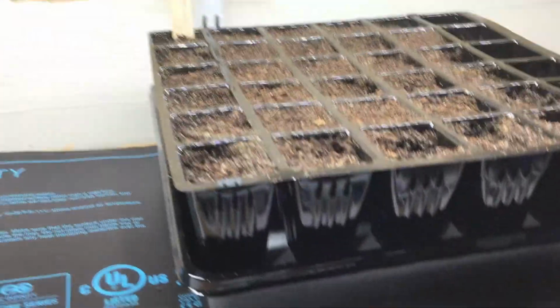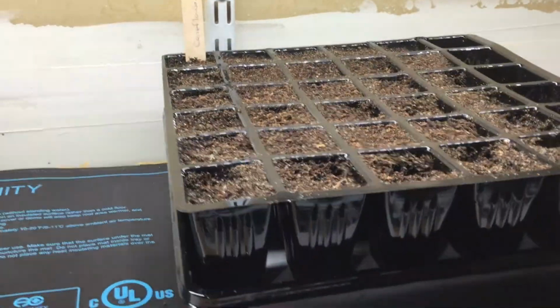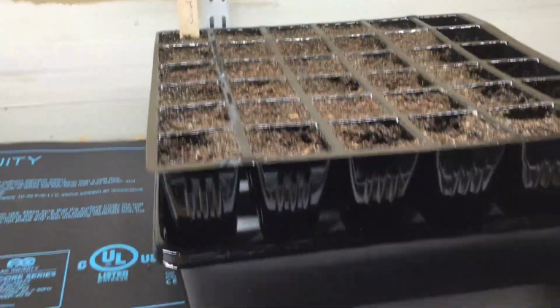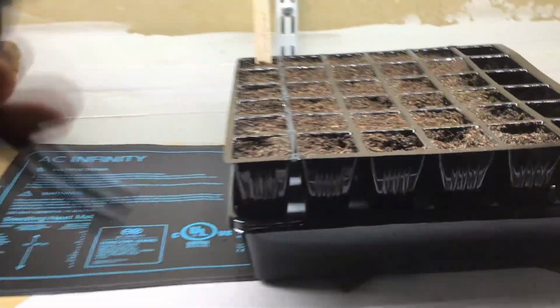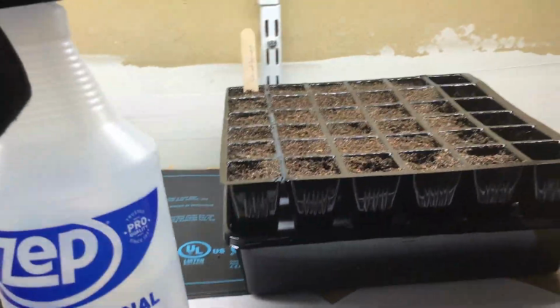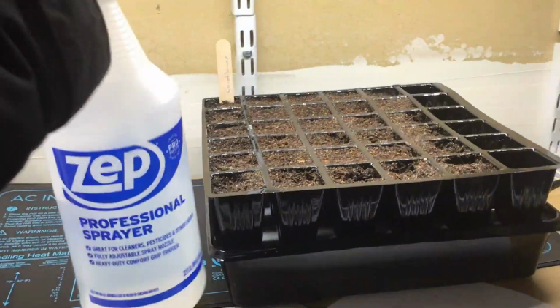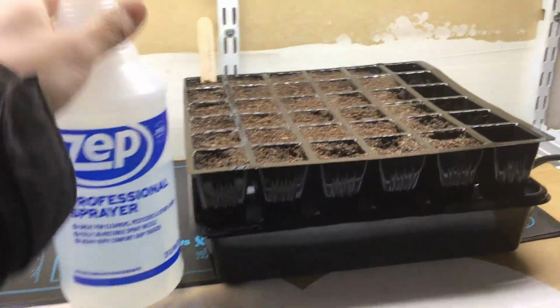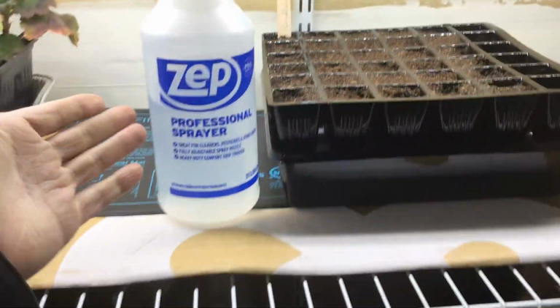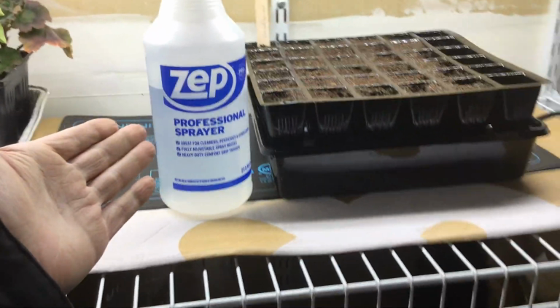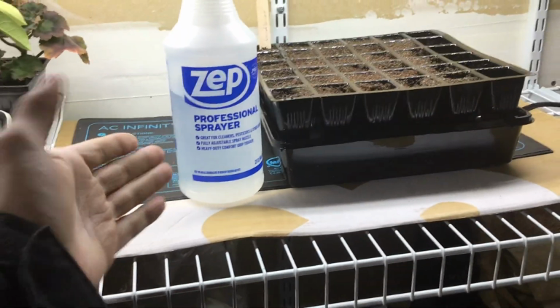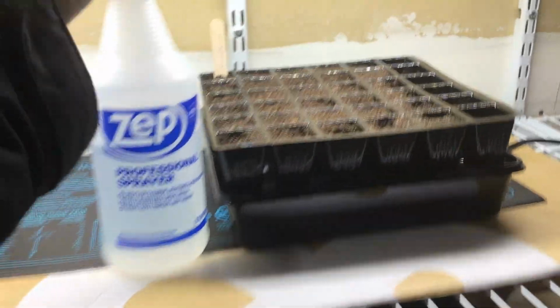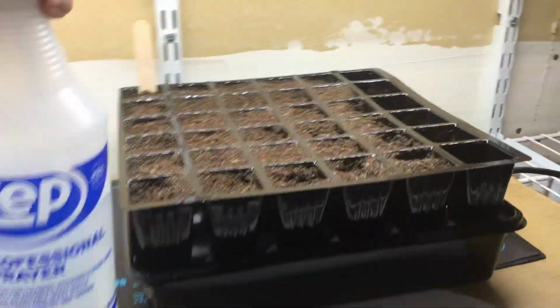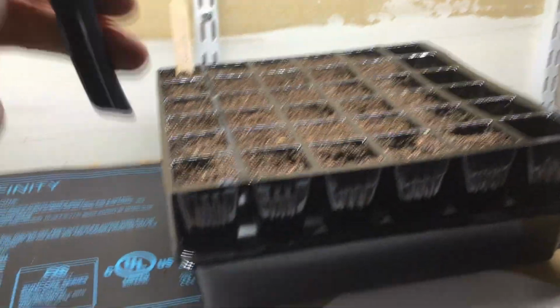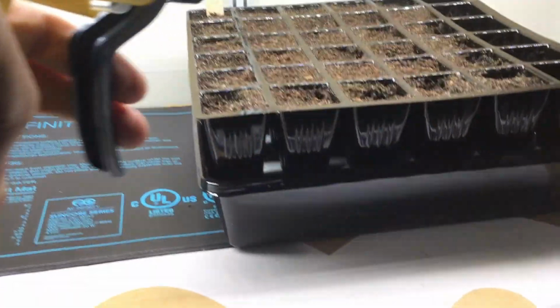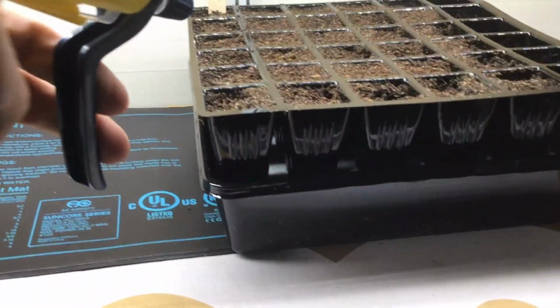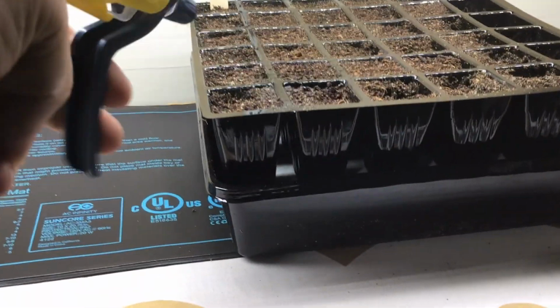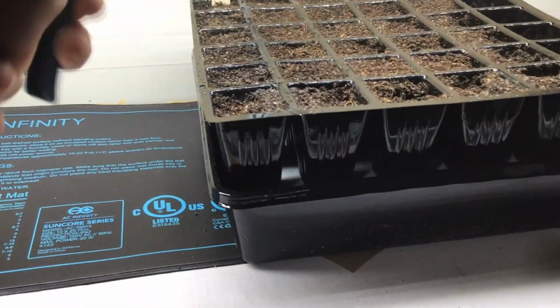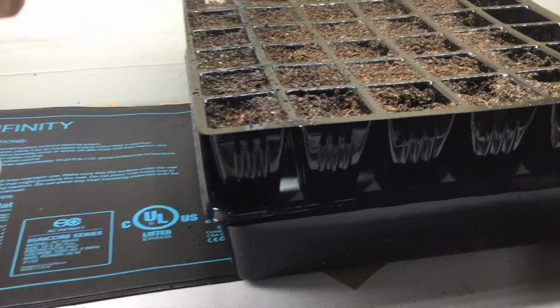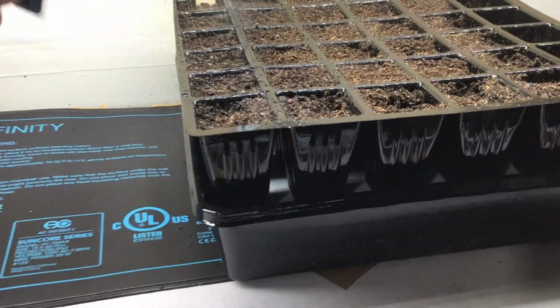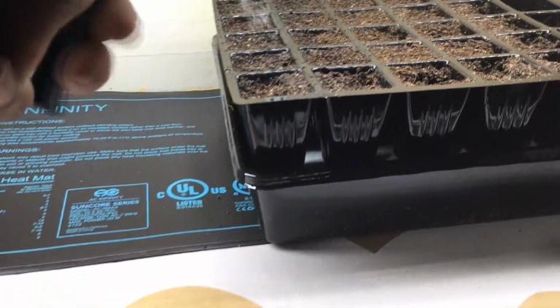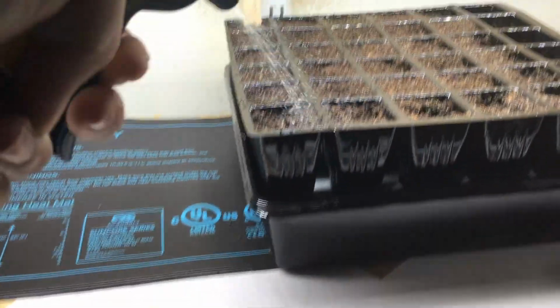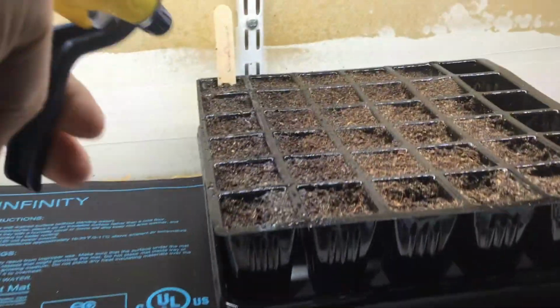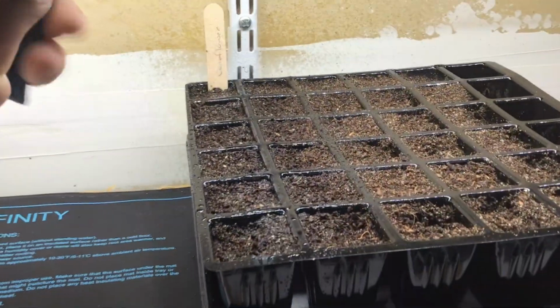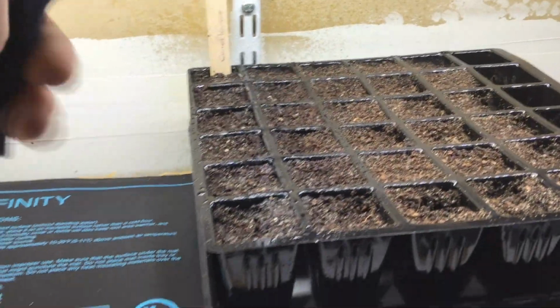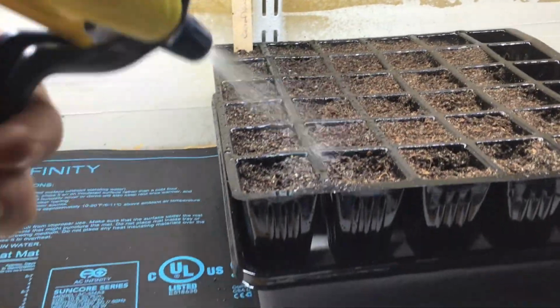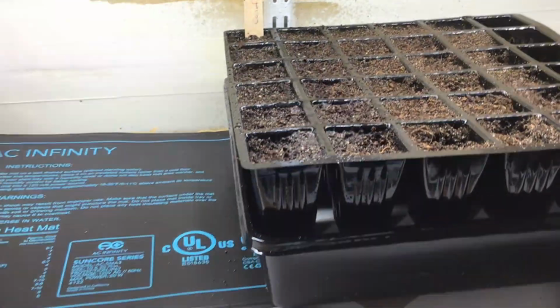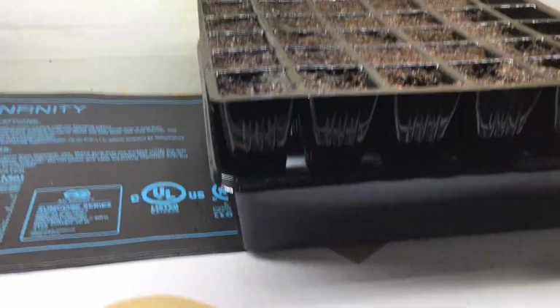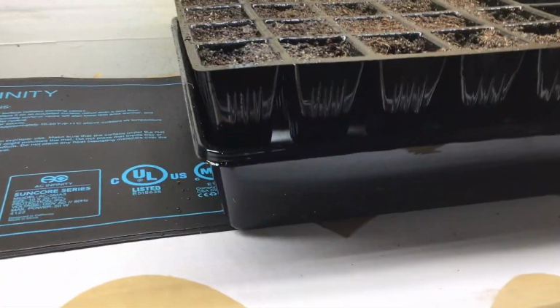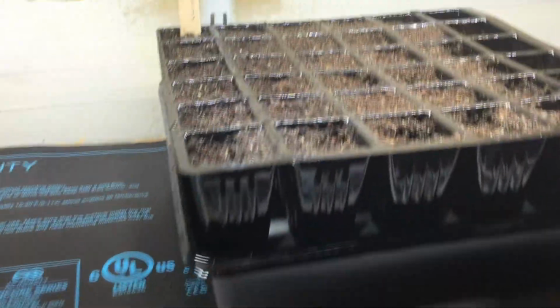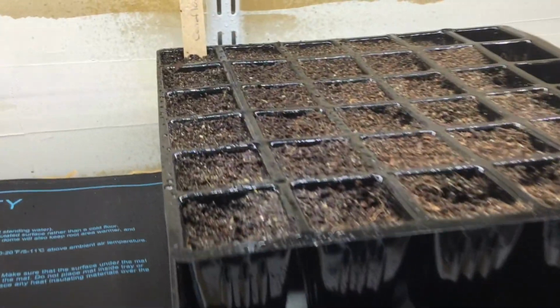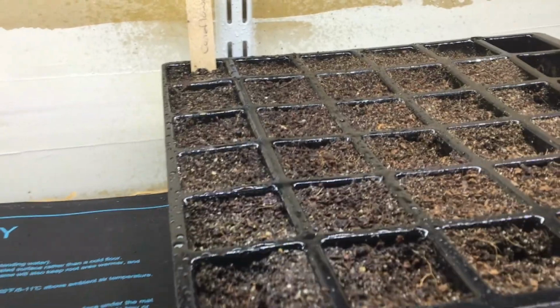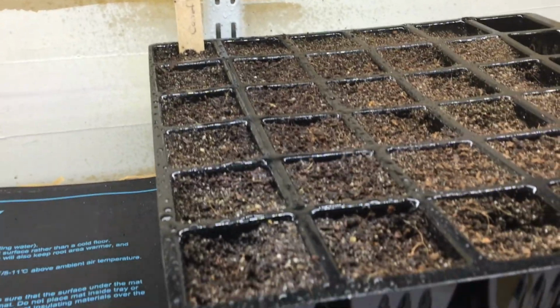The first time you water, you want to use a spray bottle to water from the top so that the seed starting mix is sufficiently moist and able to take up the water in the bottom reservoir. This is the only time you will really need to water from the top.